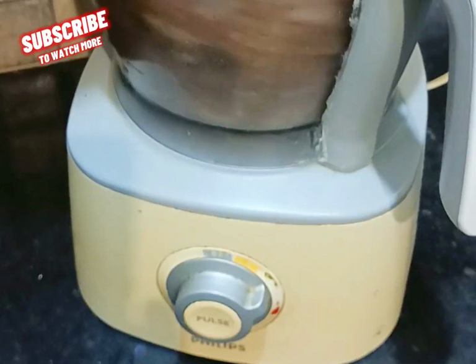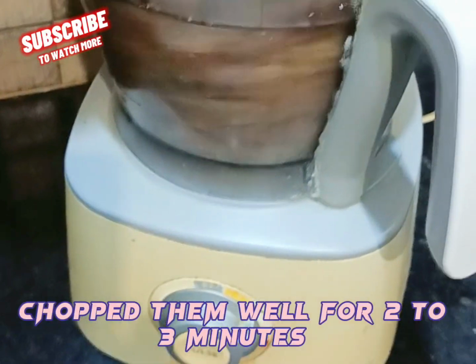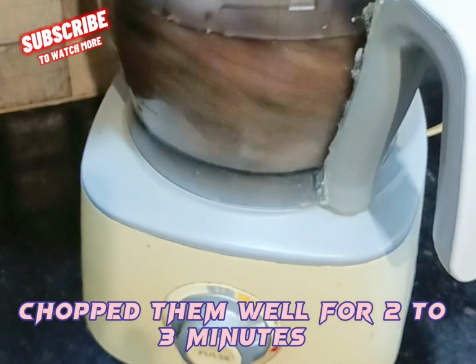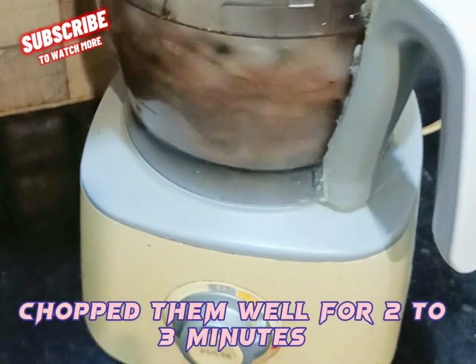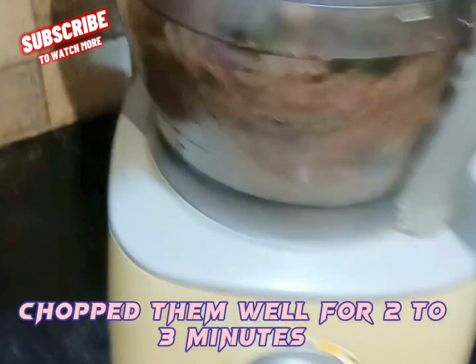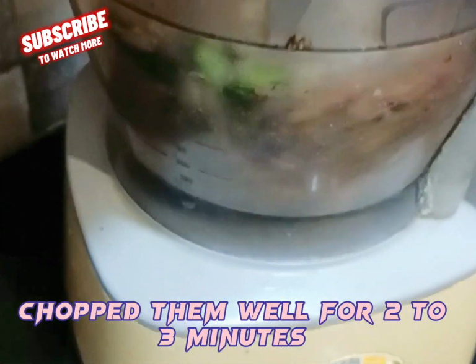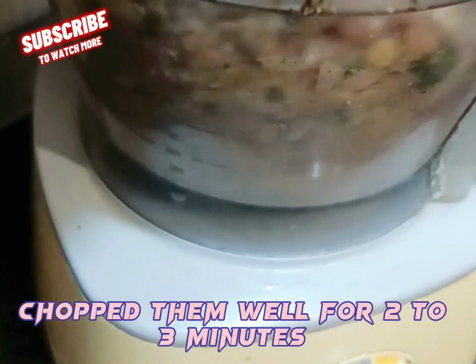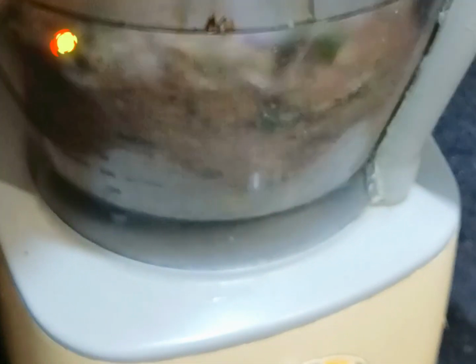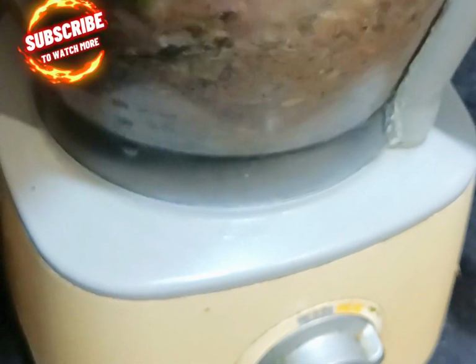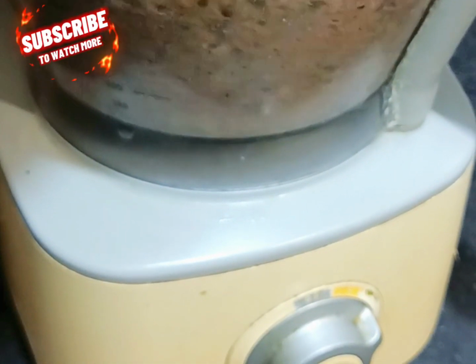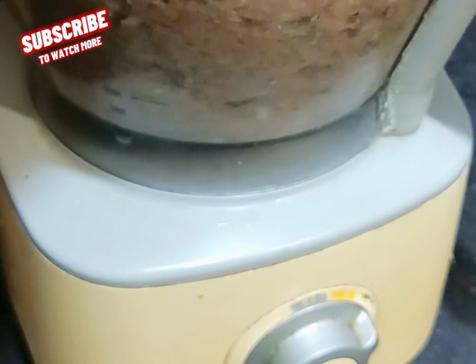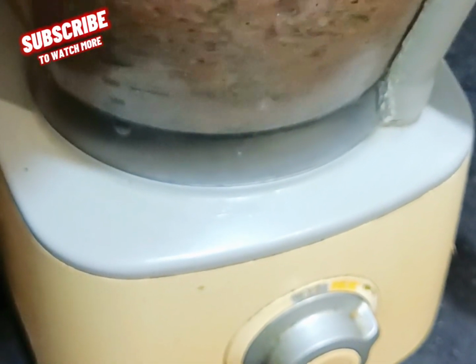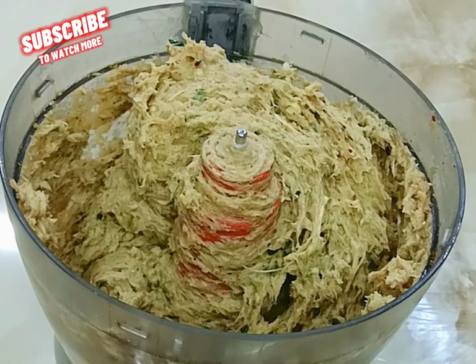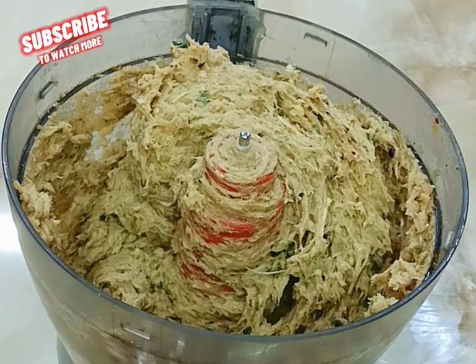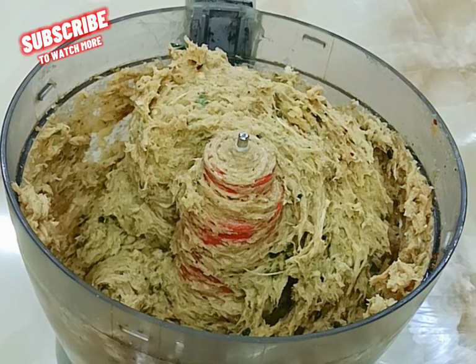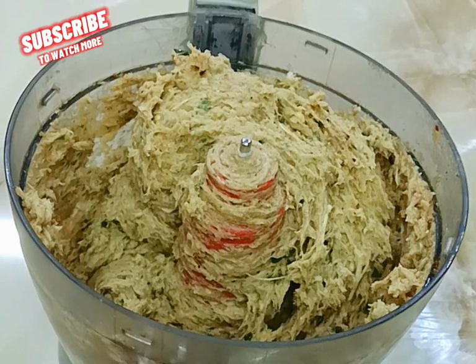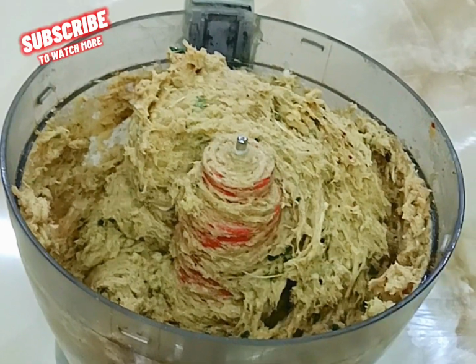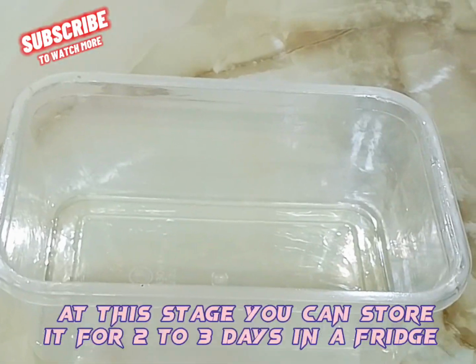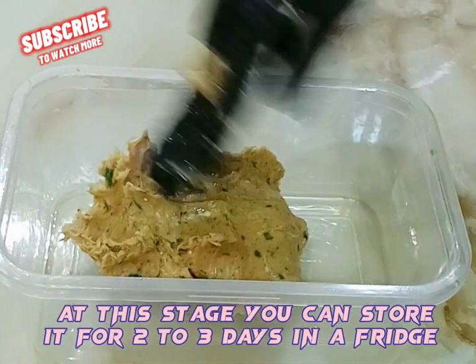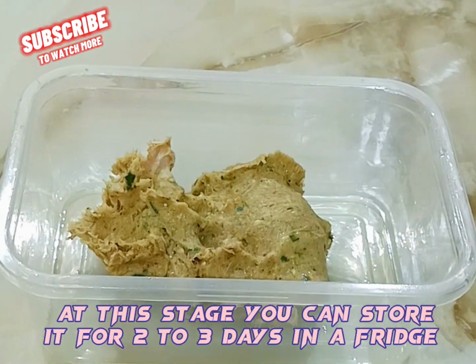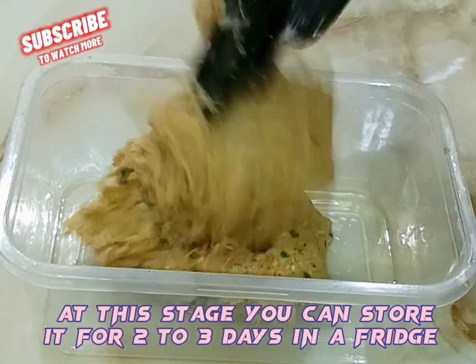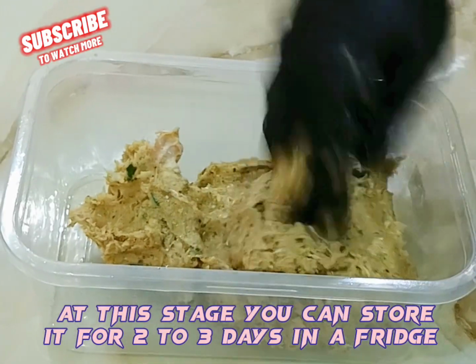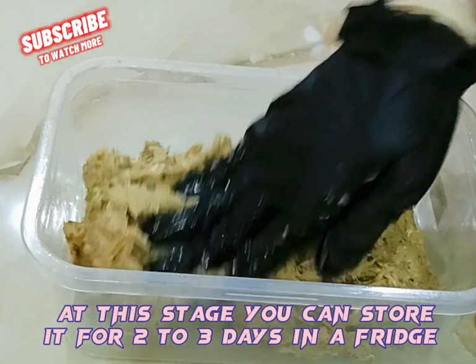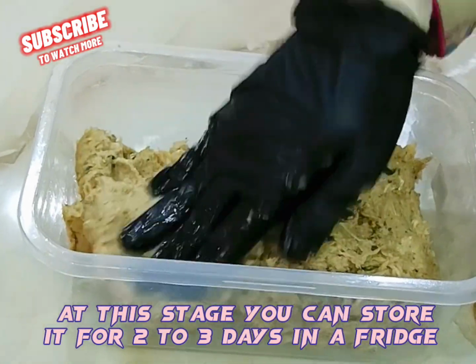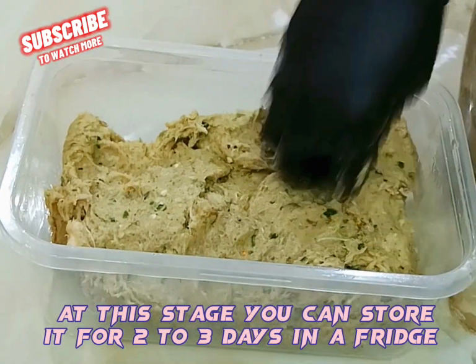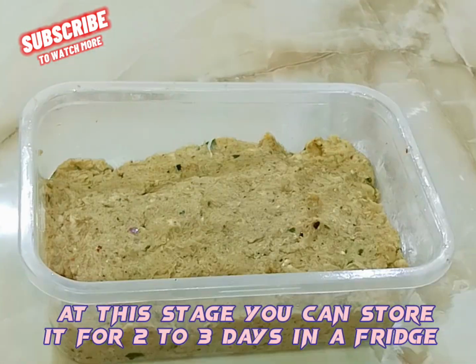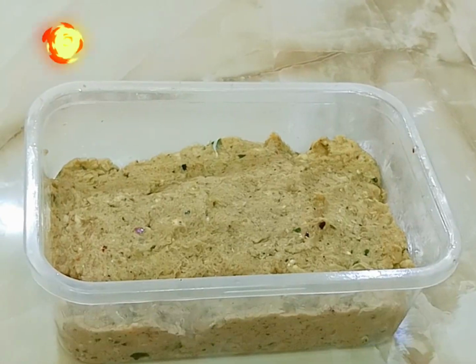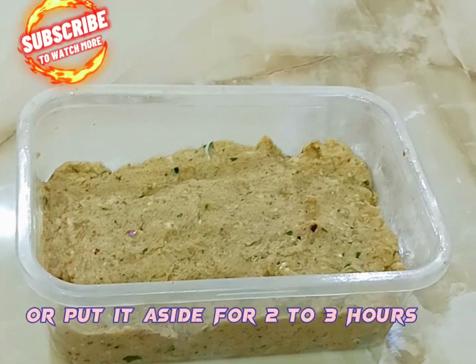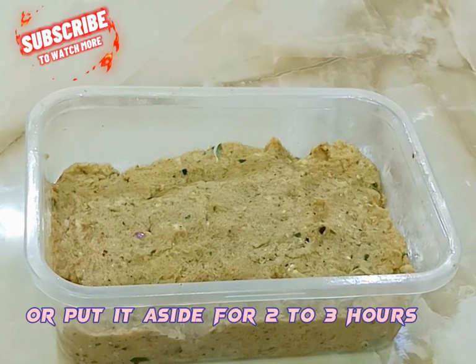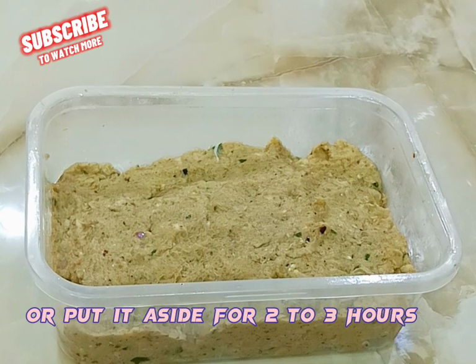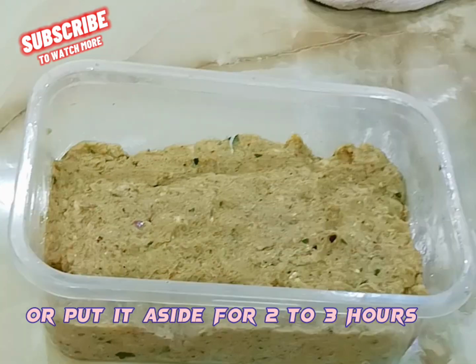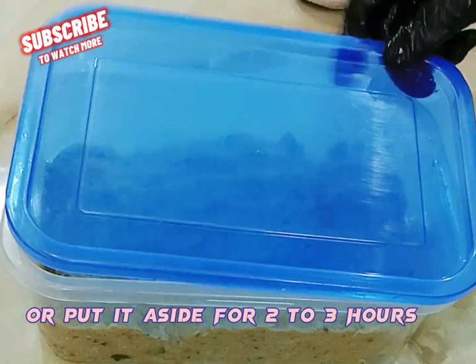Chop everything well for 2 to 3 minutes. At this stage you can store the mixture for 2 to 3 days in the fridge, or put it aside to rest for 2 to 3 hours.